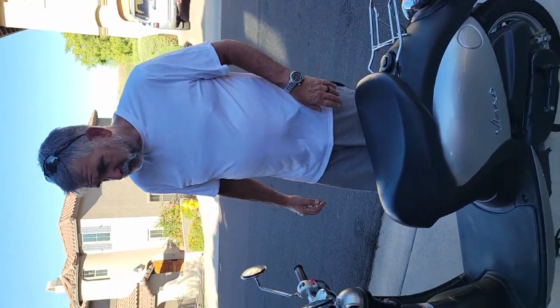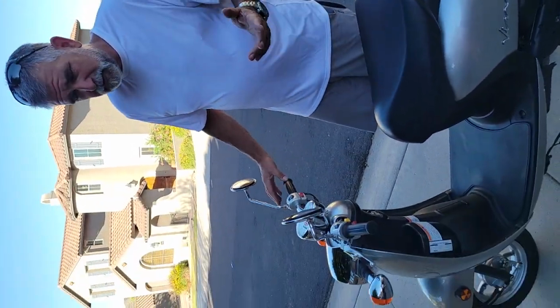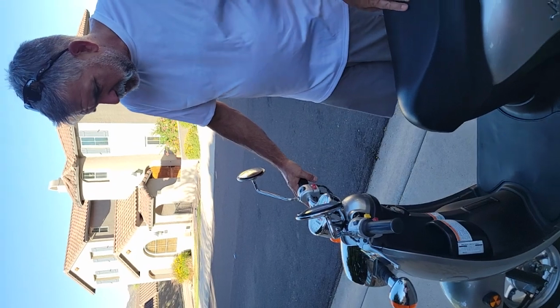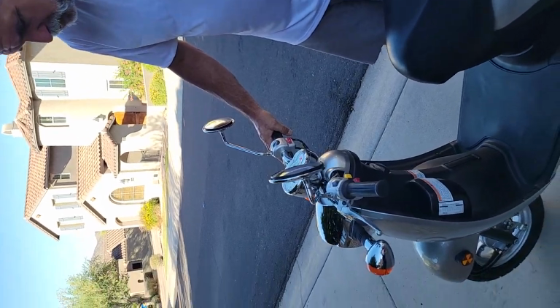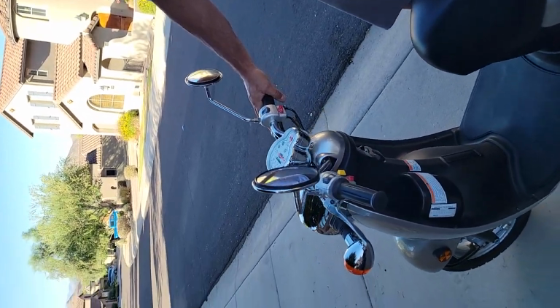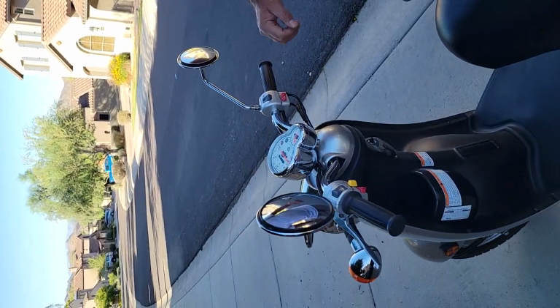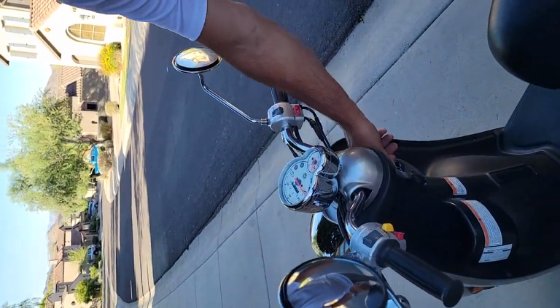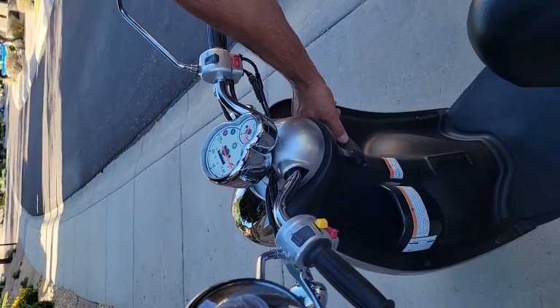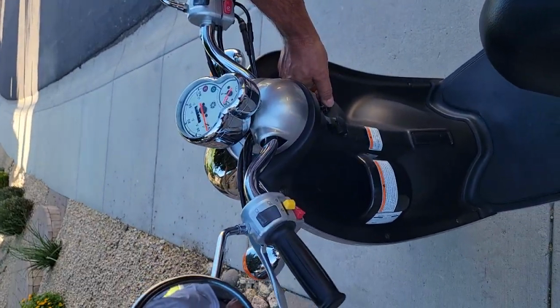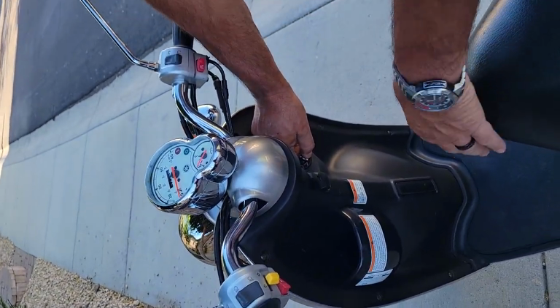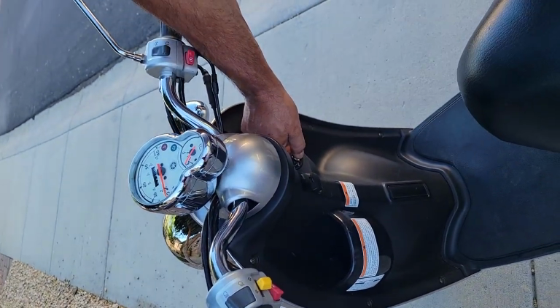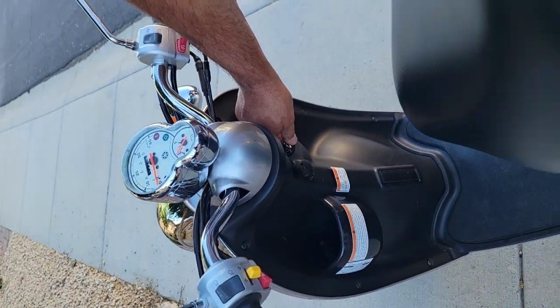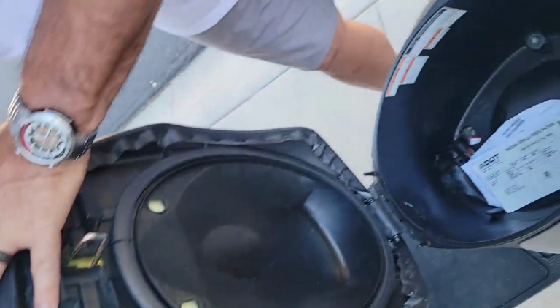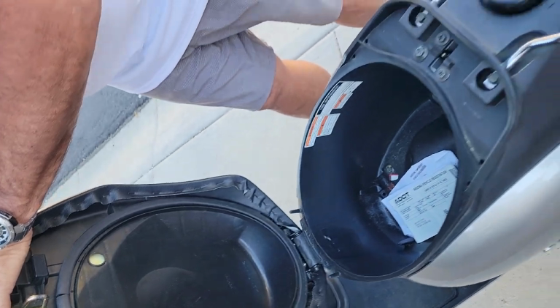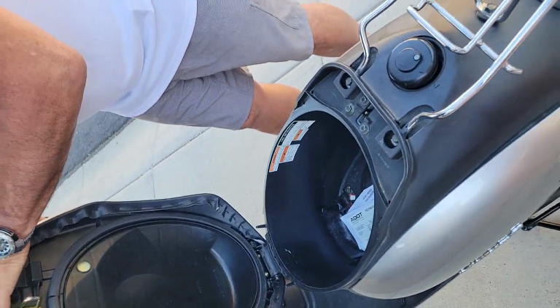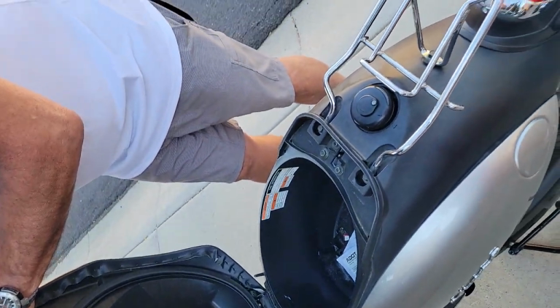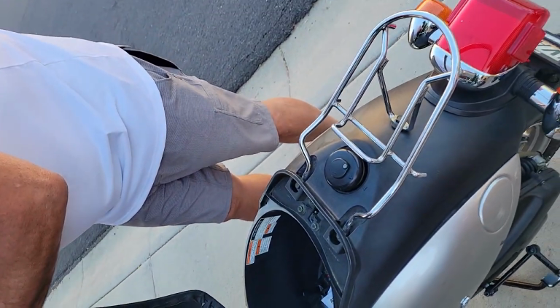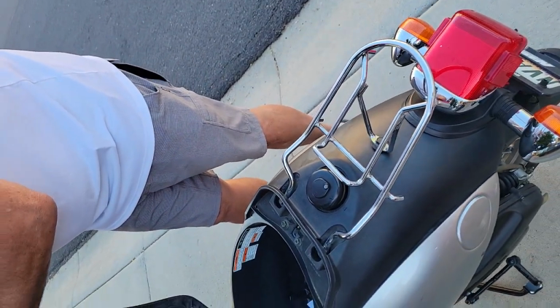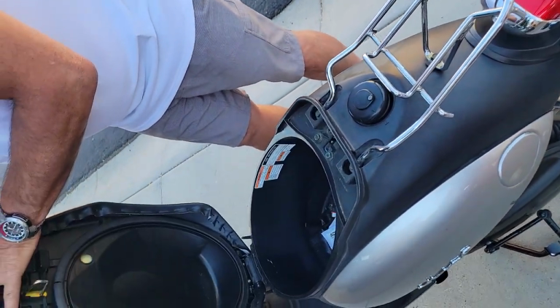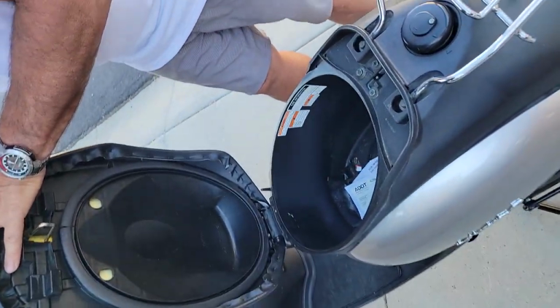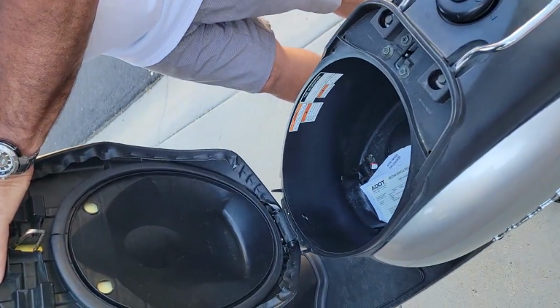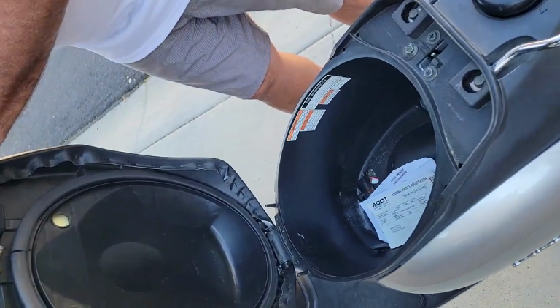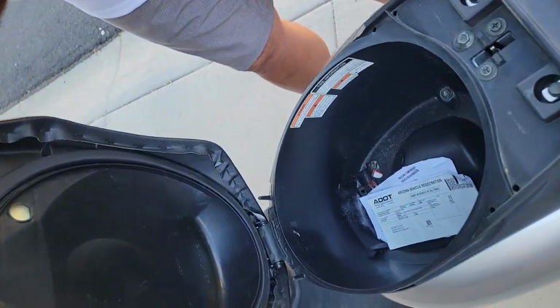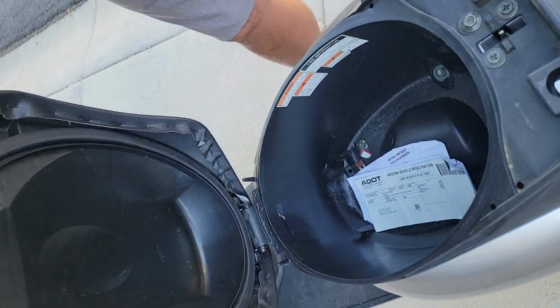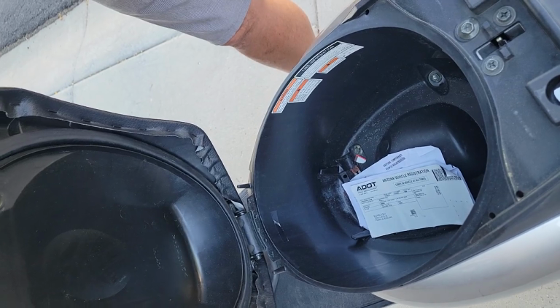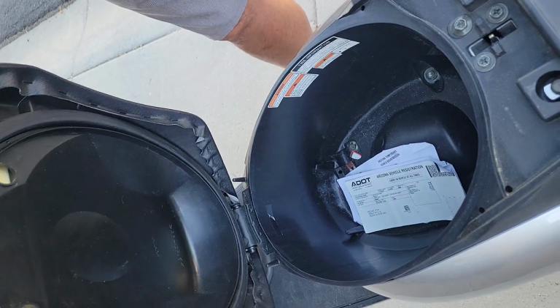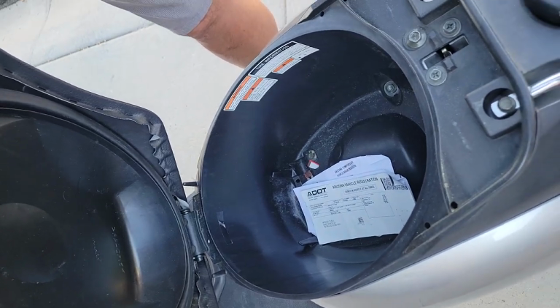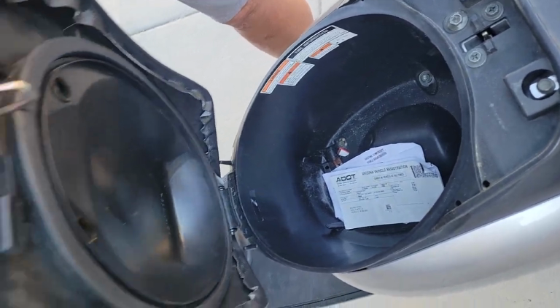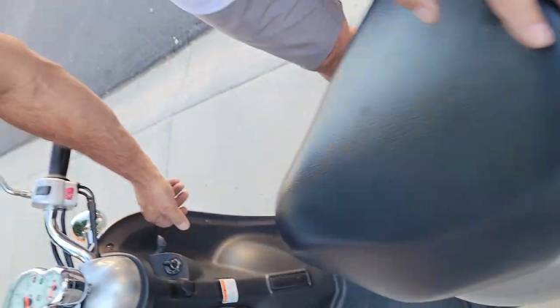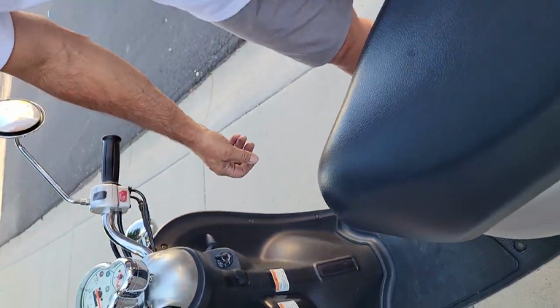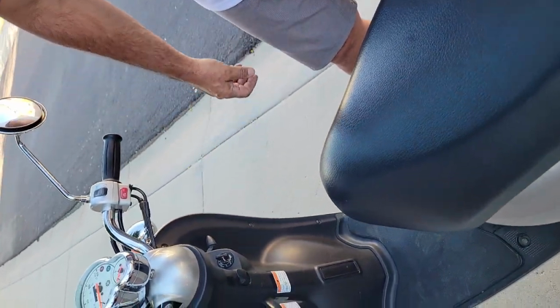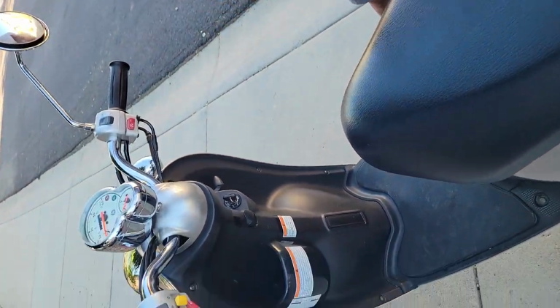First of all, it has an opening compartment to store your helmet or other stuff in there. It's locked and just opens with the key. So I'm going to close that.